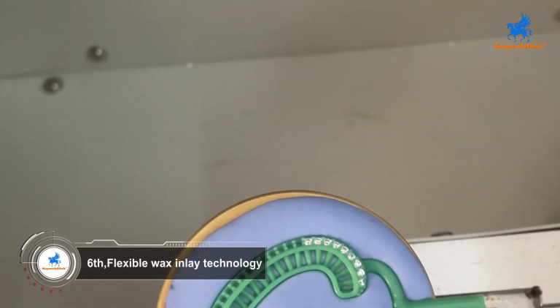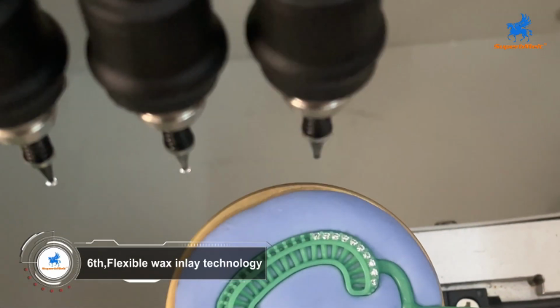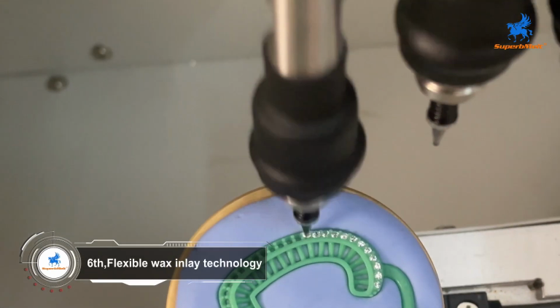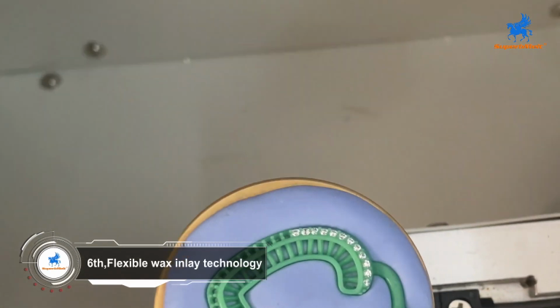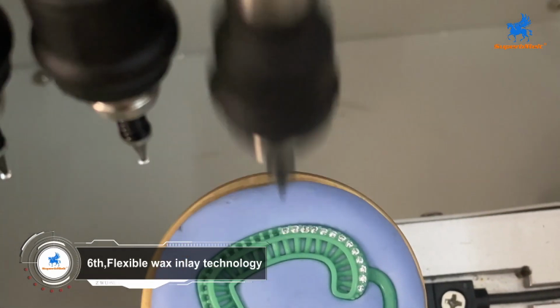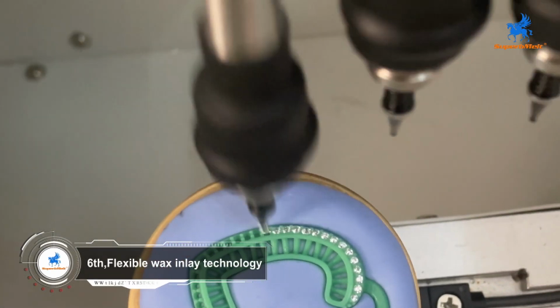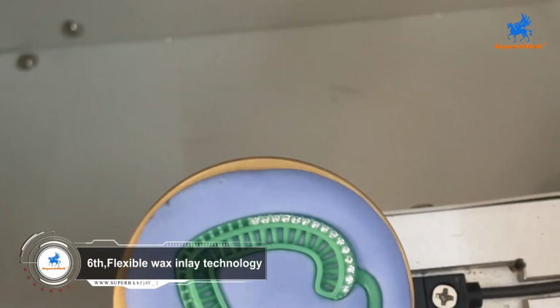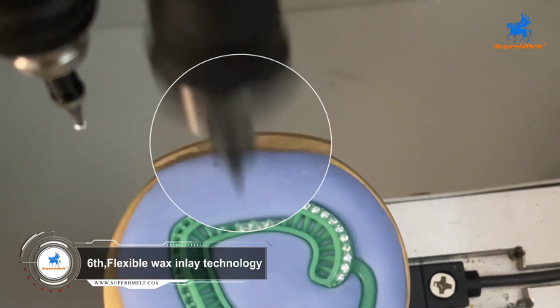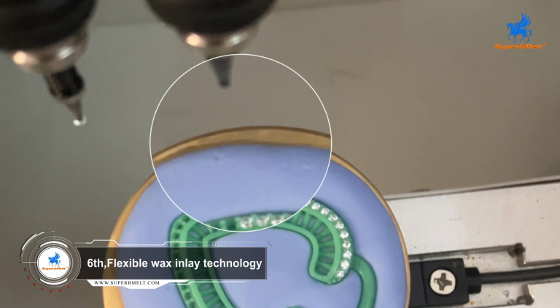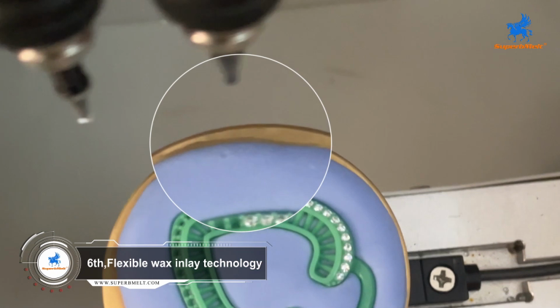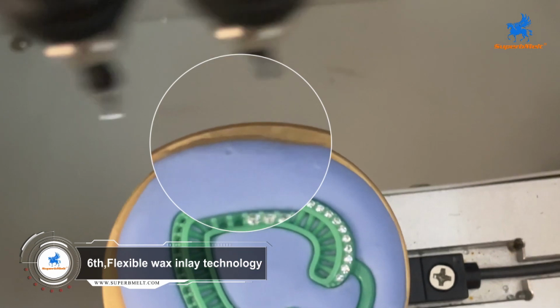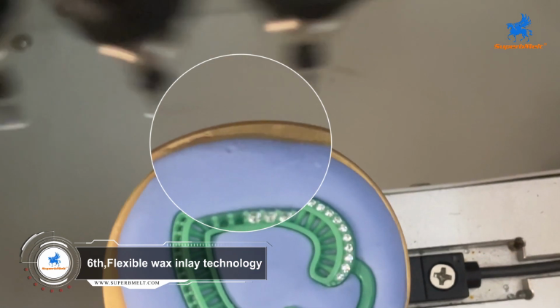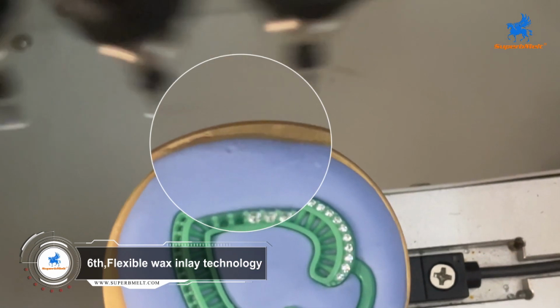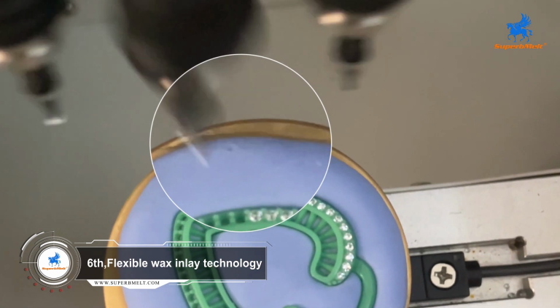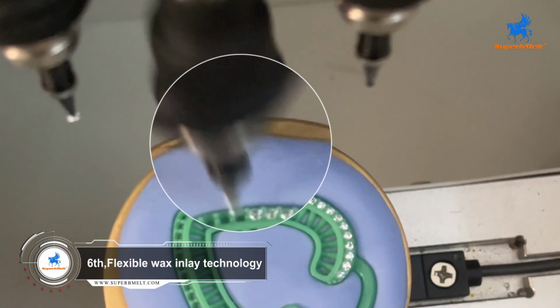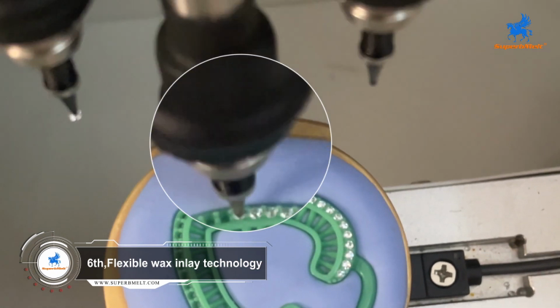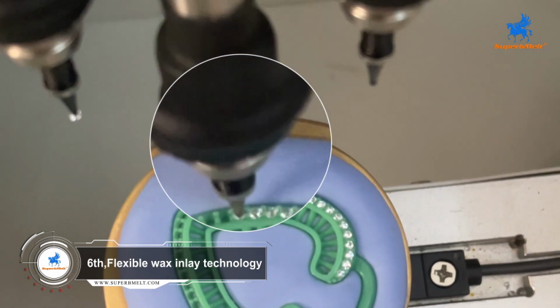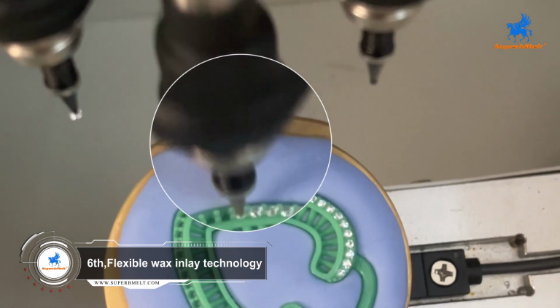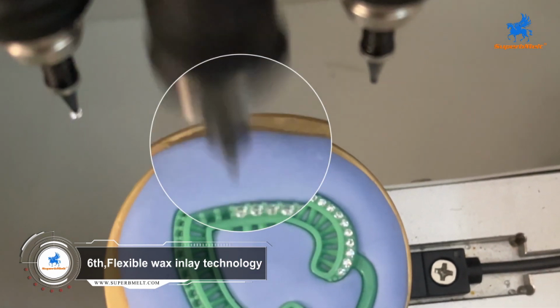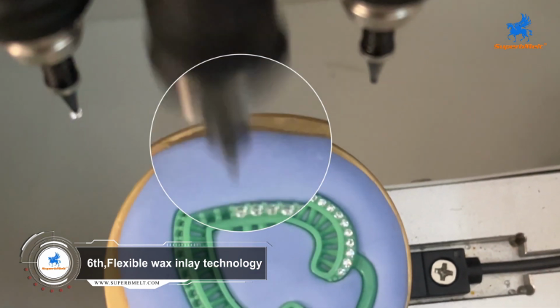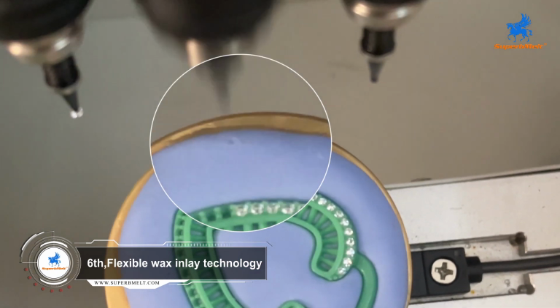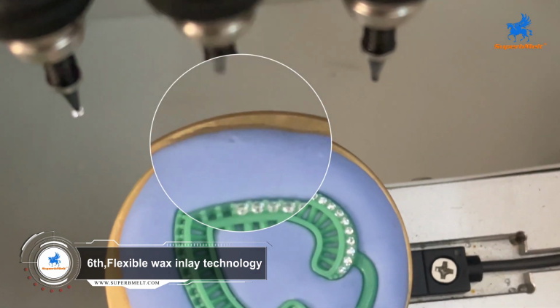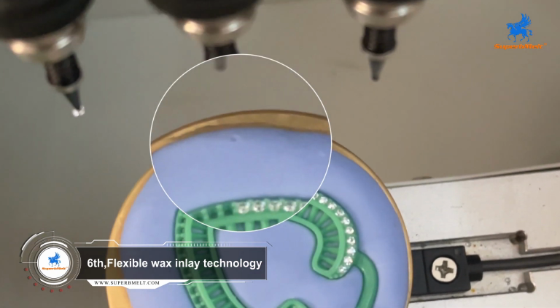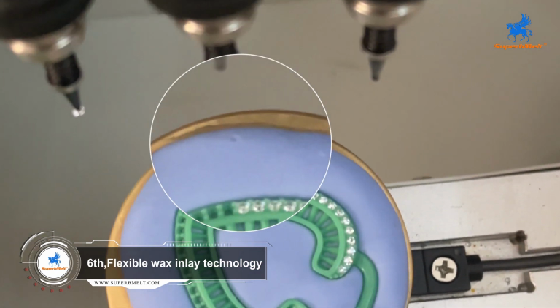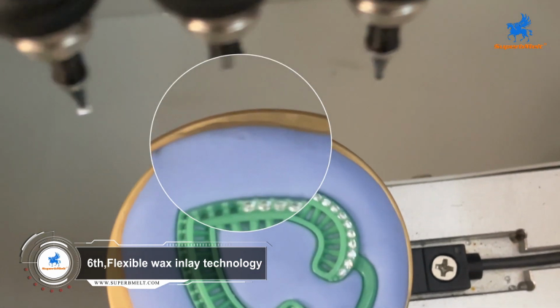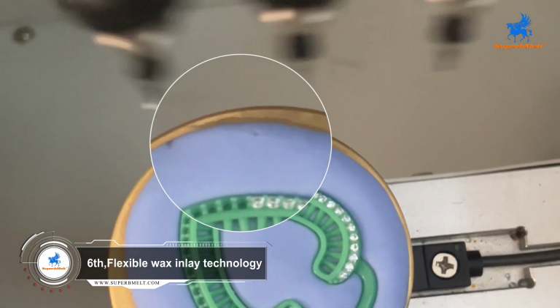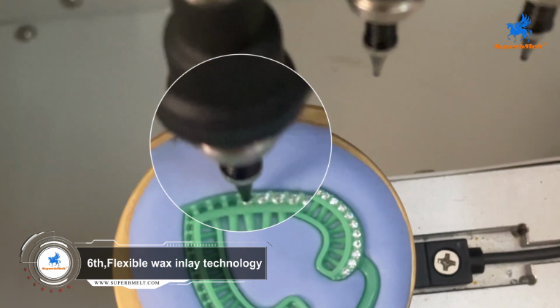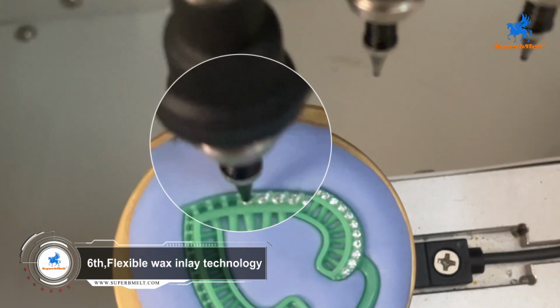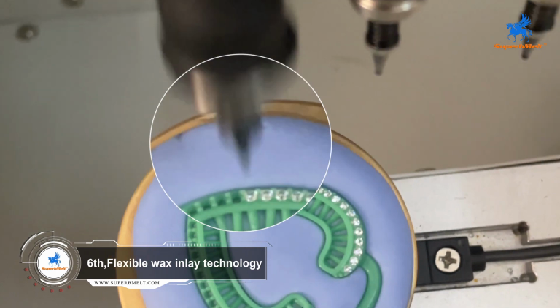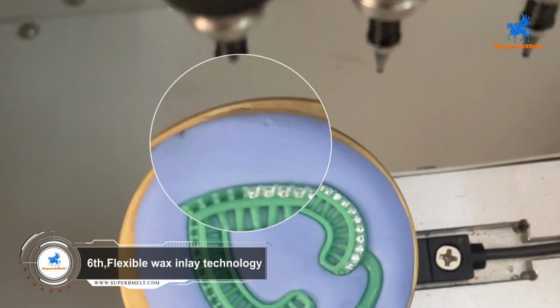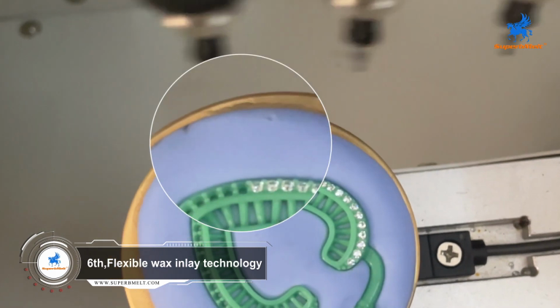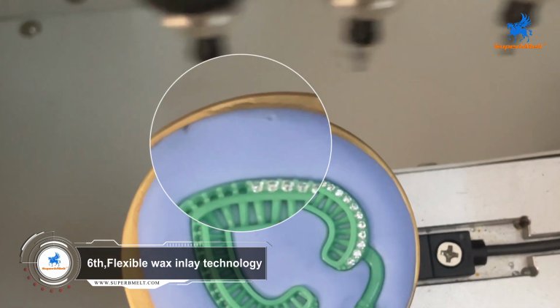The machine uses a servo motor for inlaying work which can restore the quality of artificial wax inlay. While ensuring efficiency, the quality of wax inlay is also guaranteed.